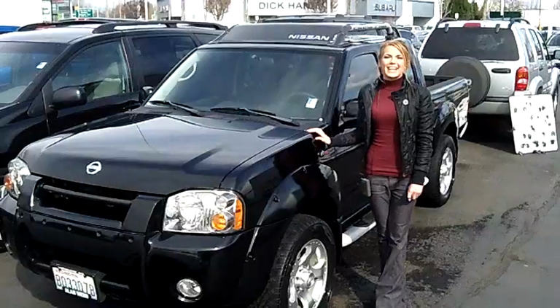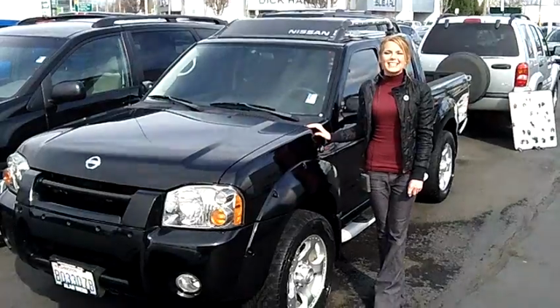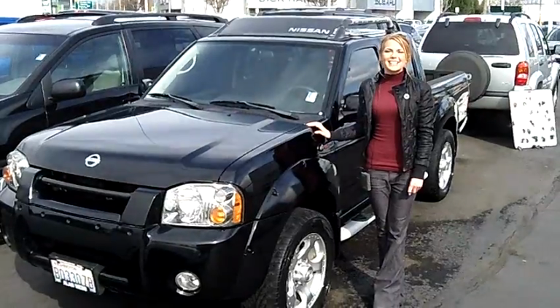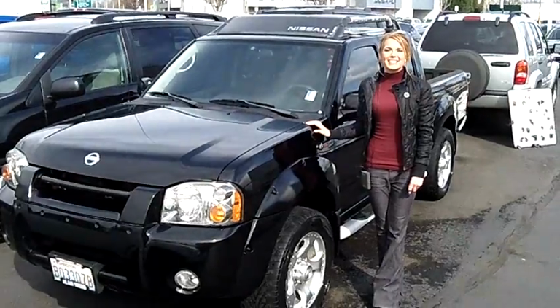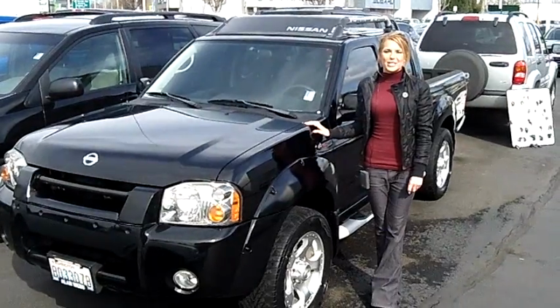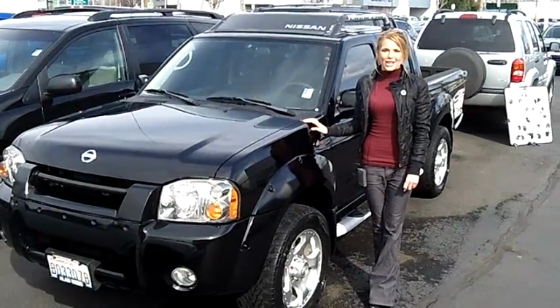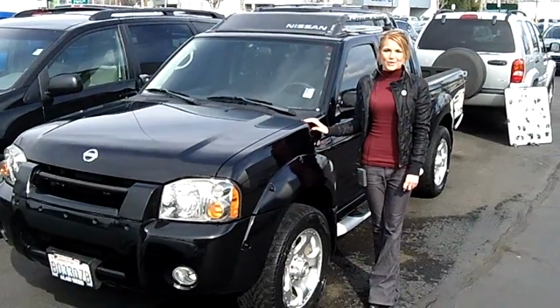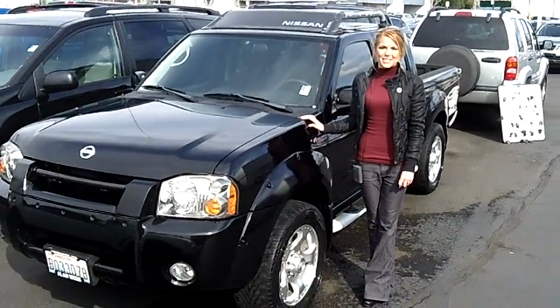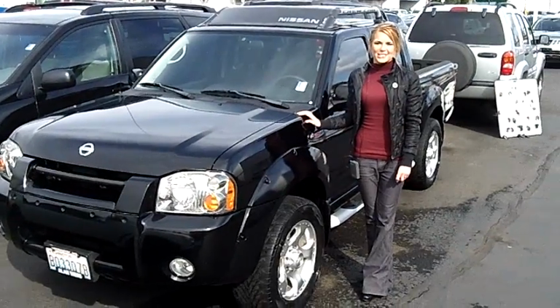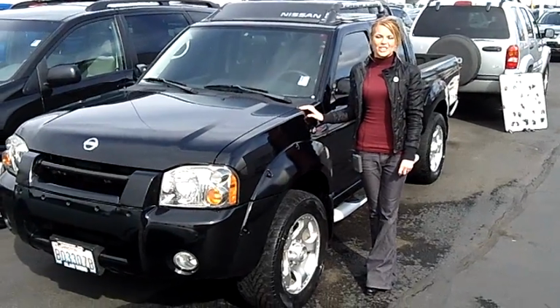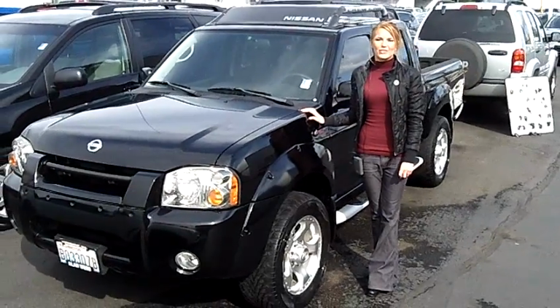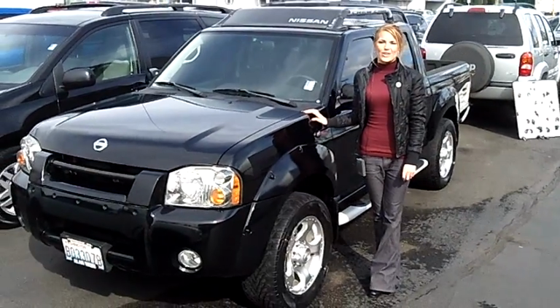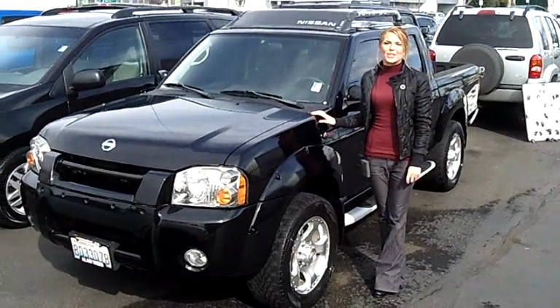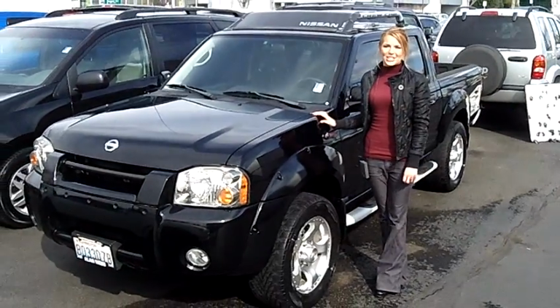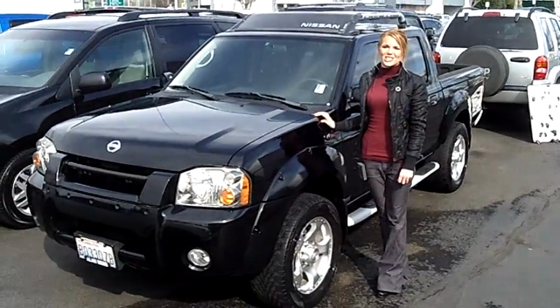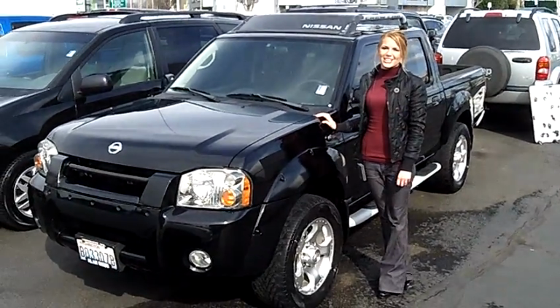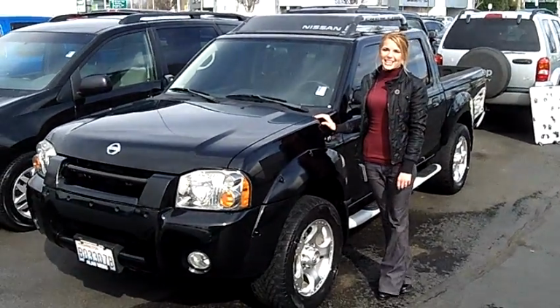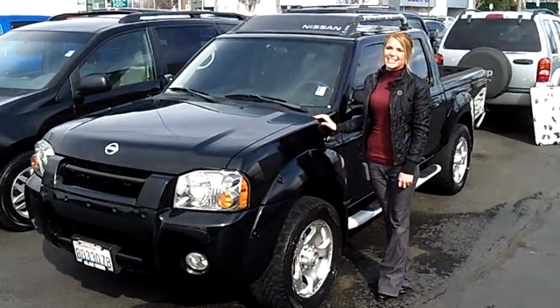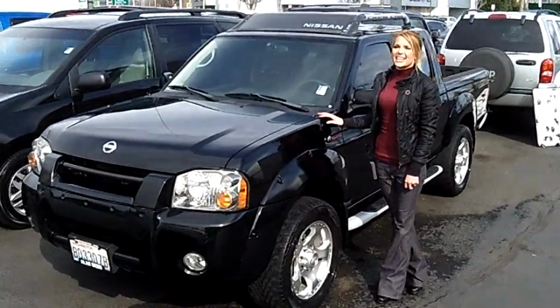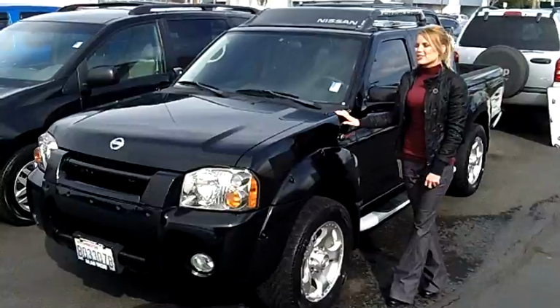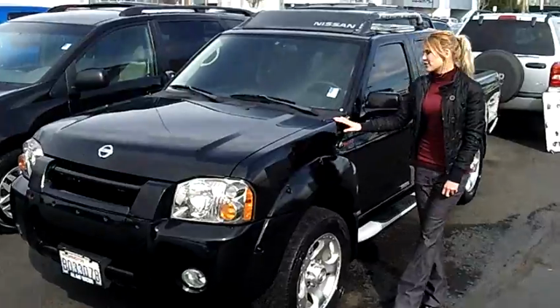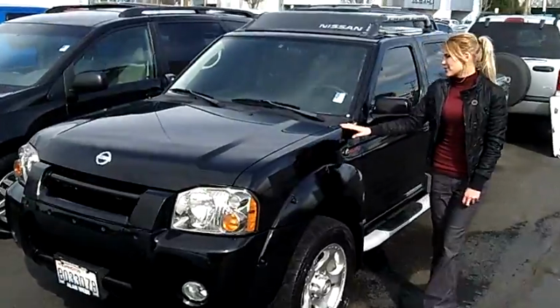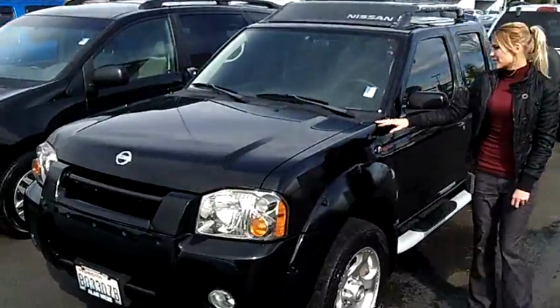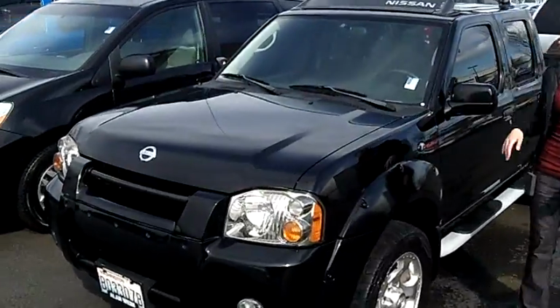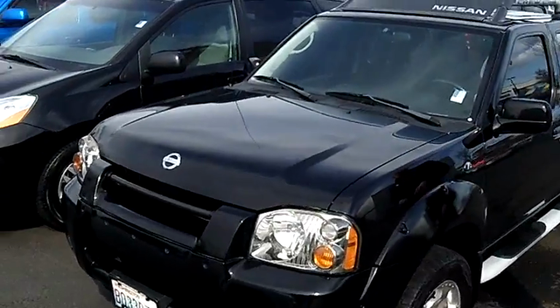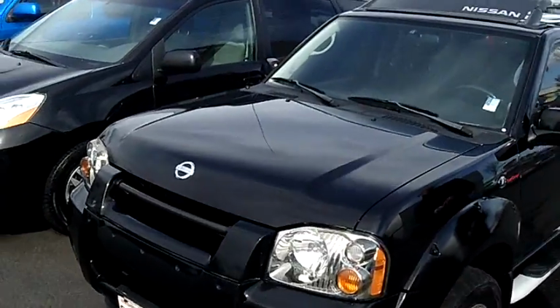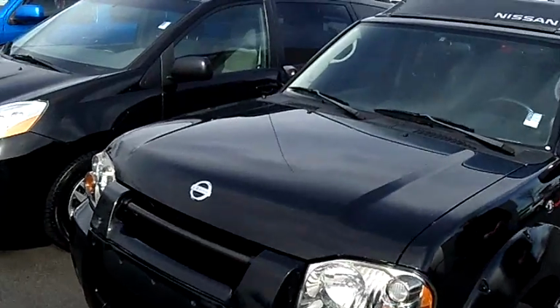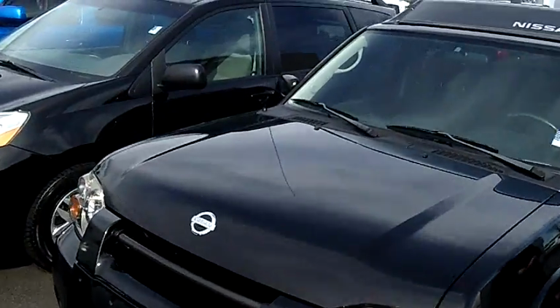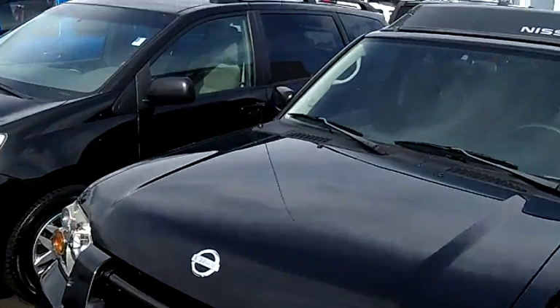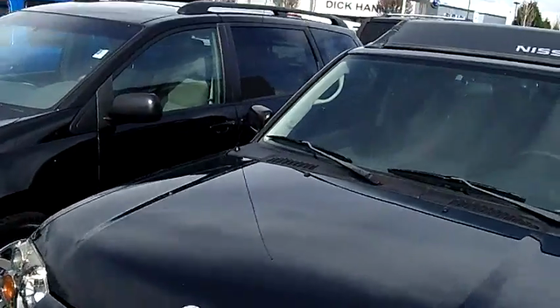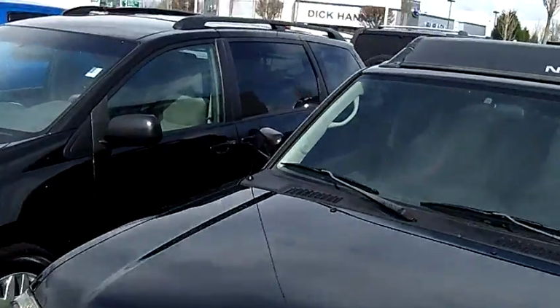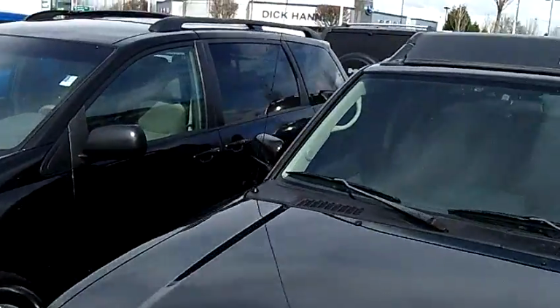Hi, this is Lacey. I'm here at Allen Webb Nissan in the Vancouver Autumn Mall. Thanks for clicking on that link. This is your virtual tour of the 2002 Nissan Frontier Crew Cab.